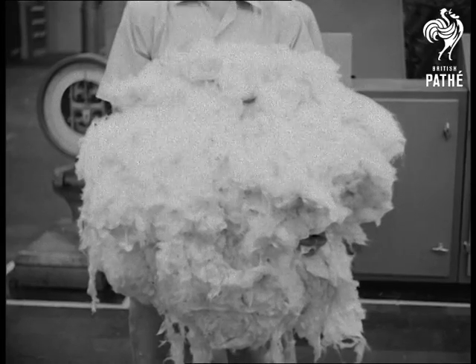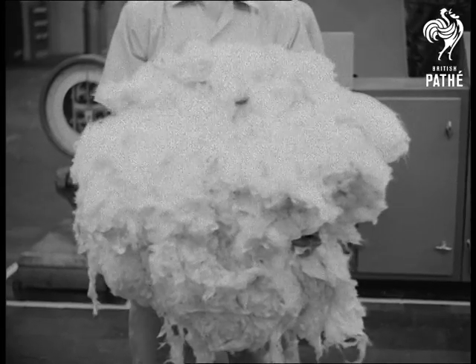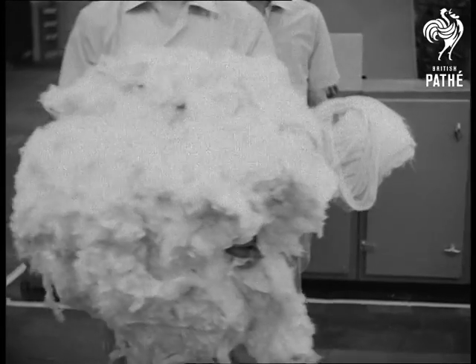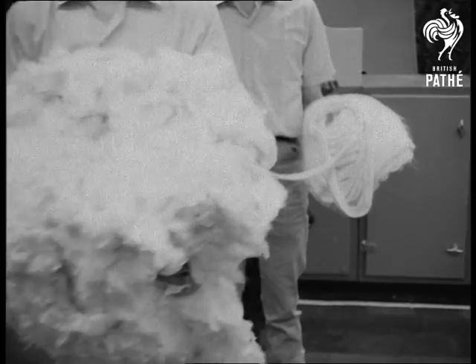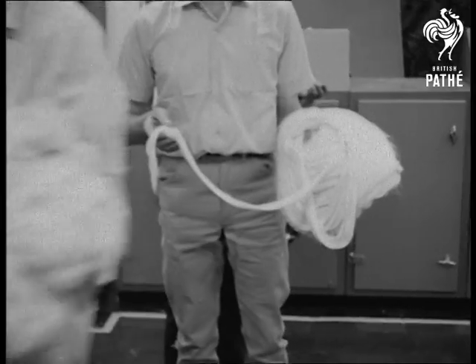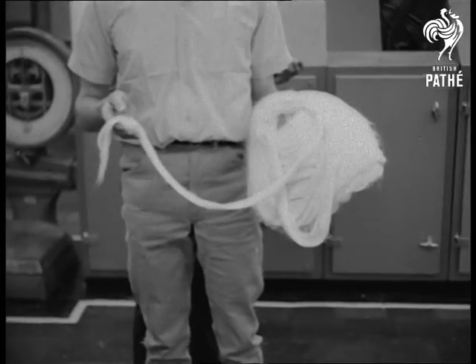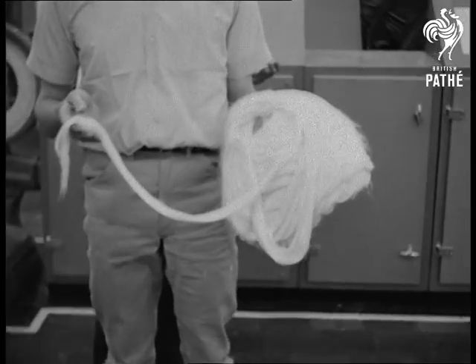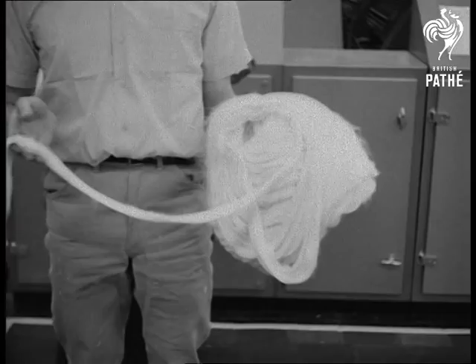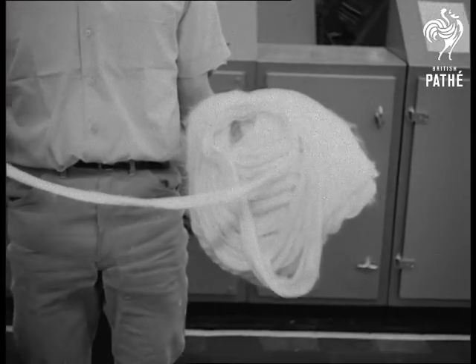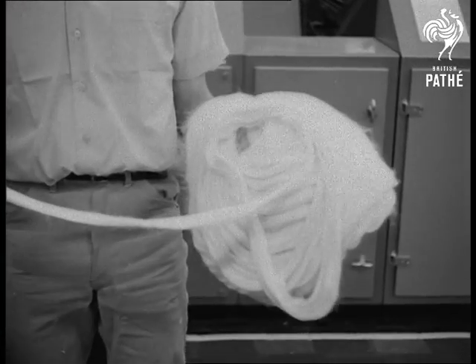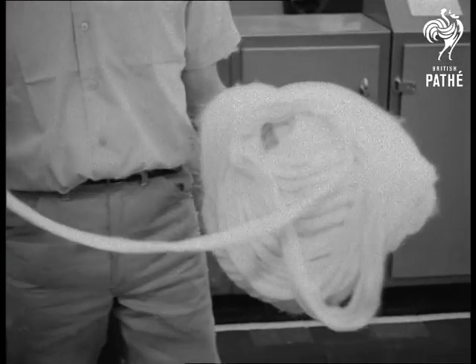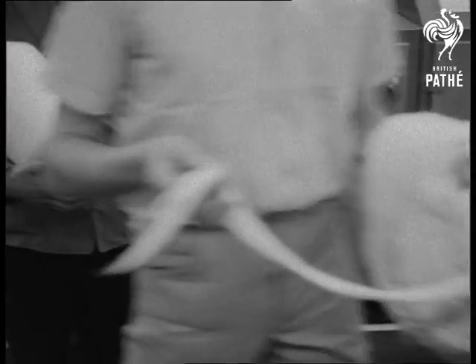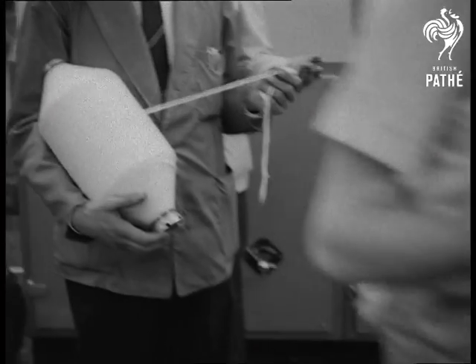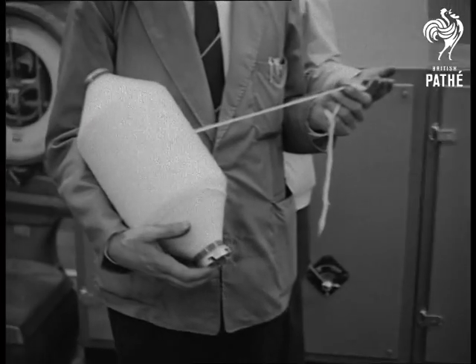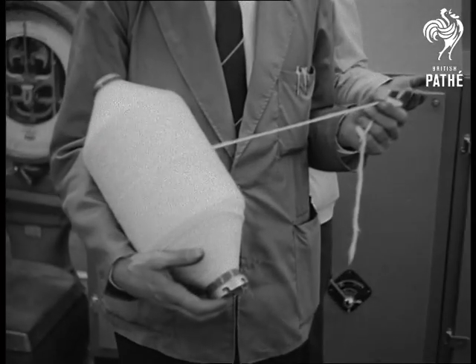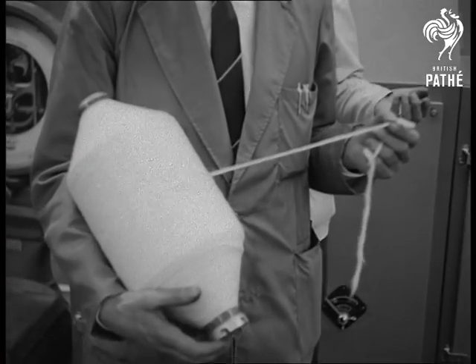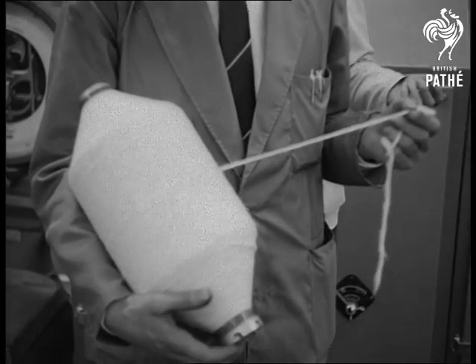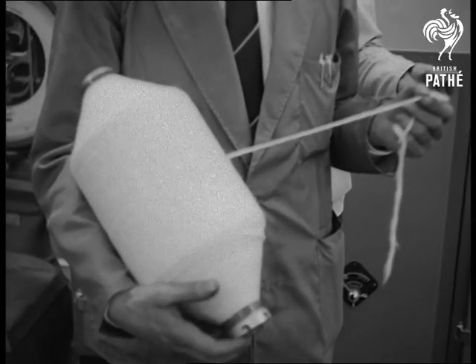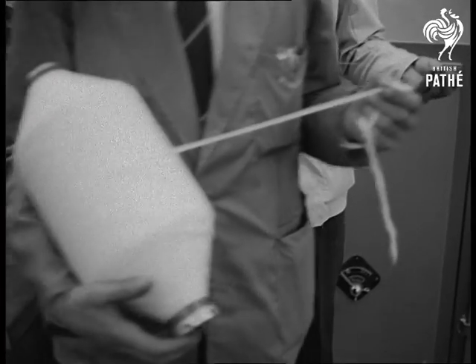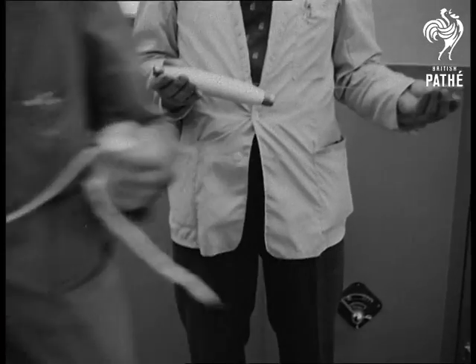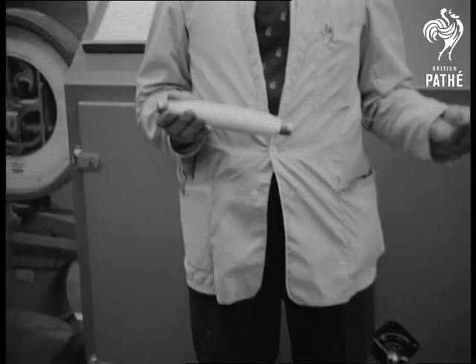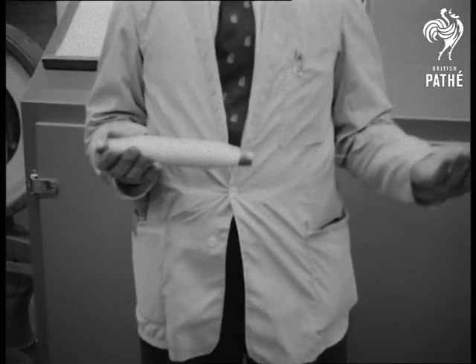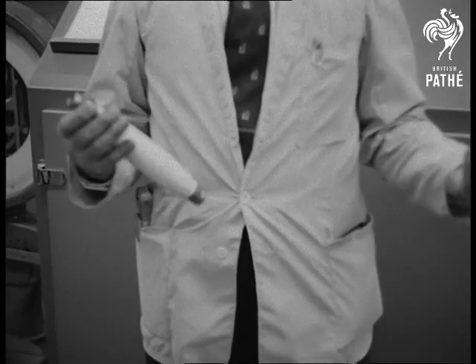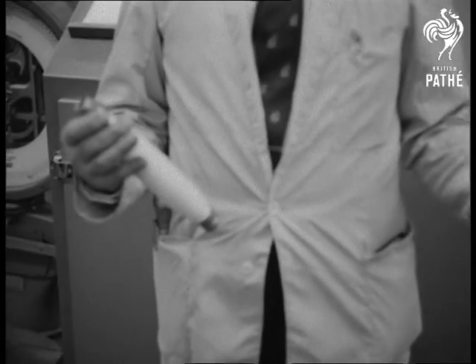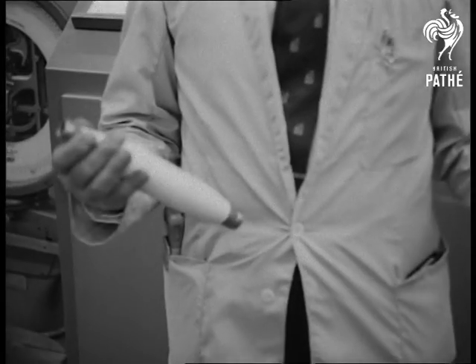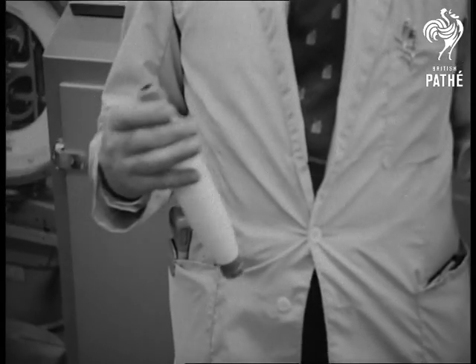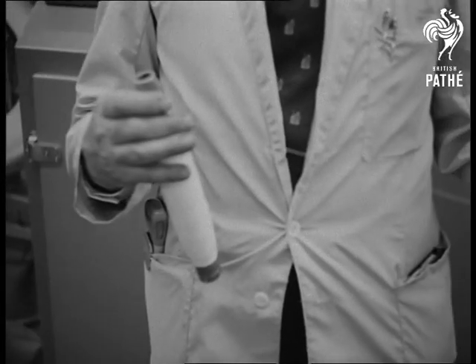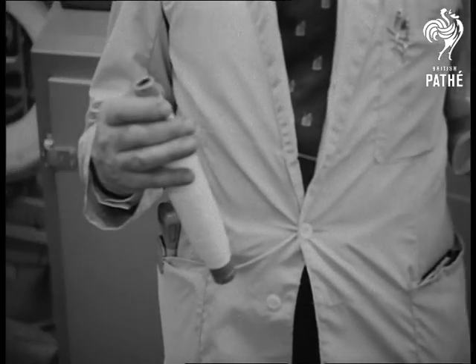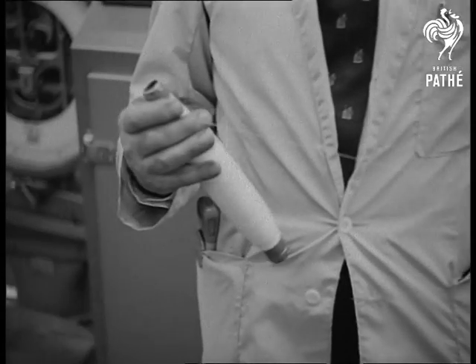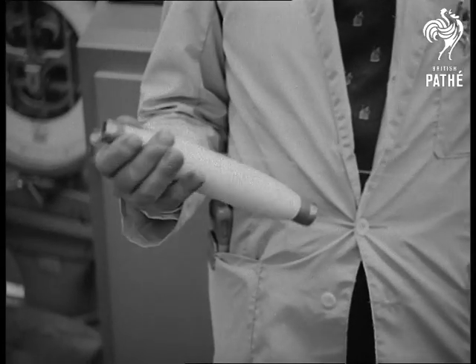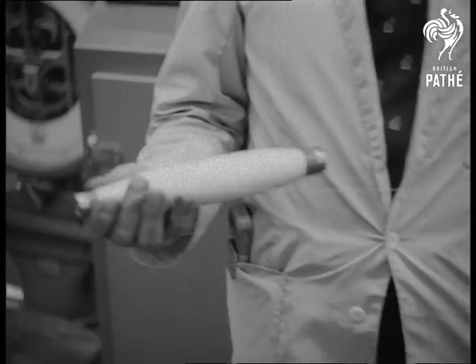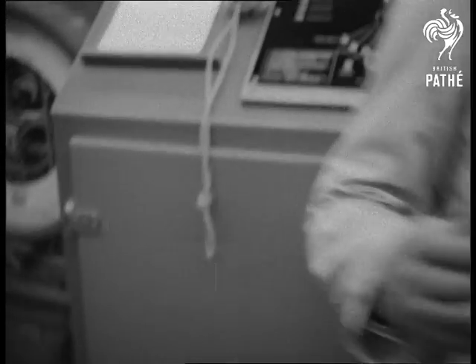So, from raw cotton to sliver, to soft yarn, to finished thread — every process controlled at the panel.